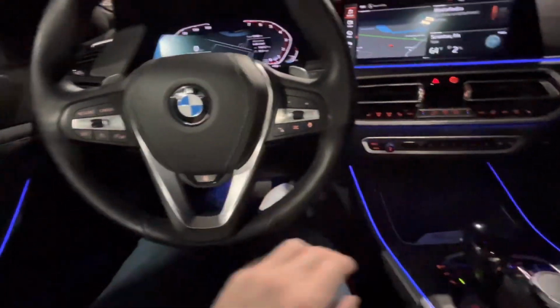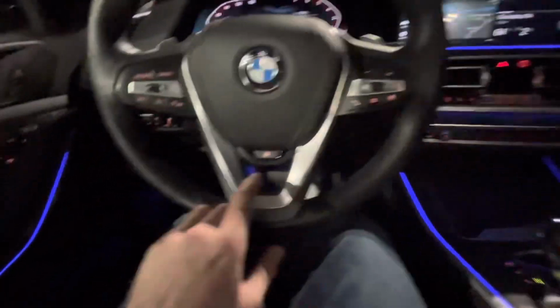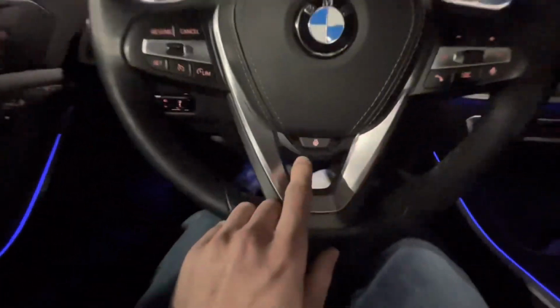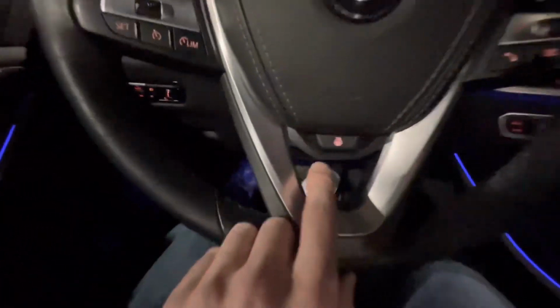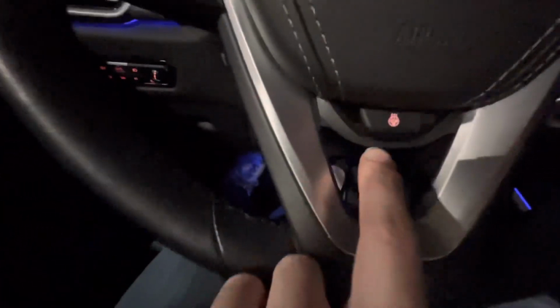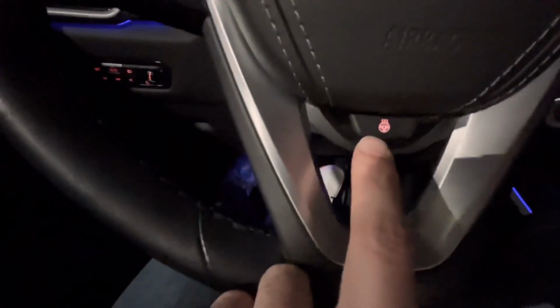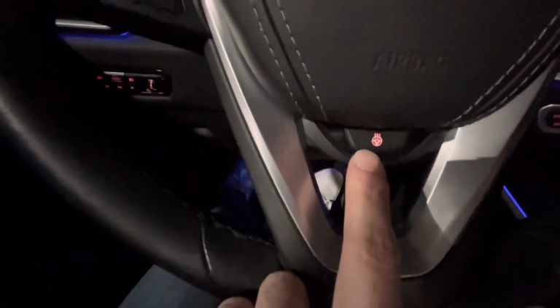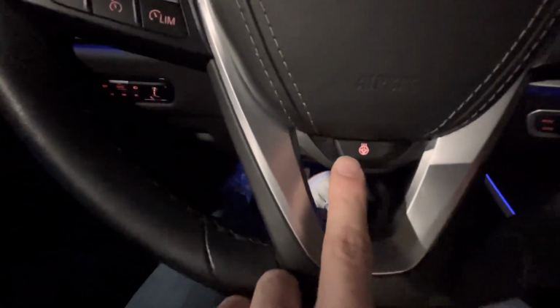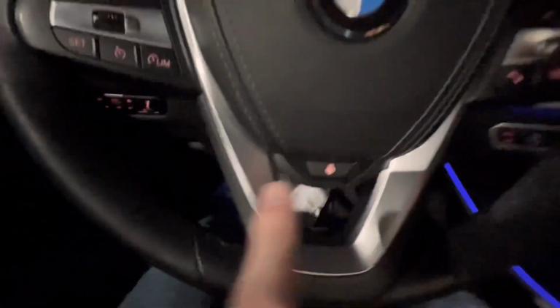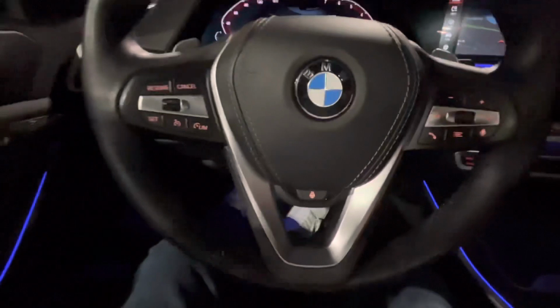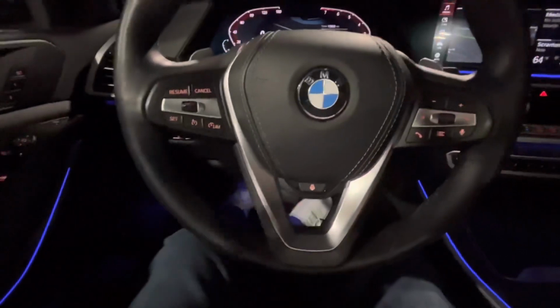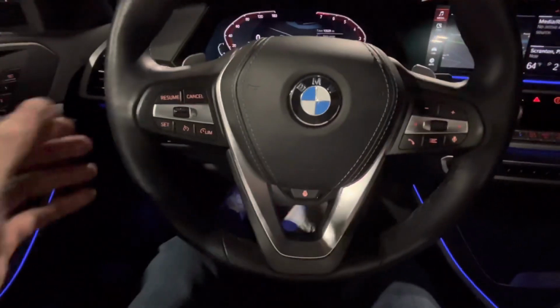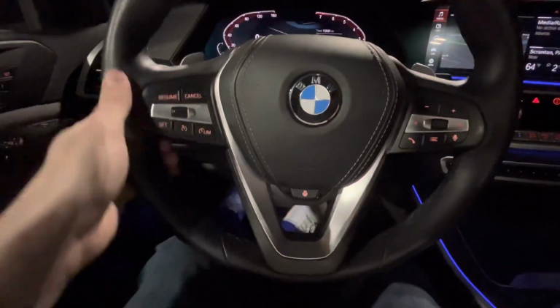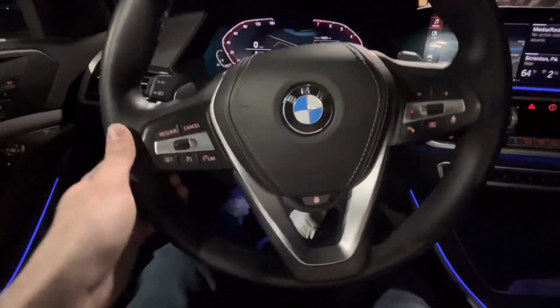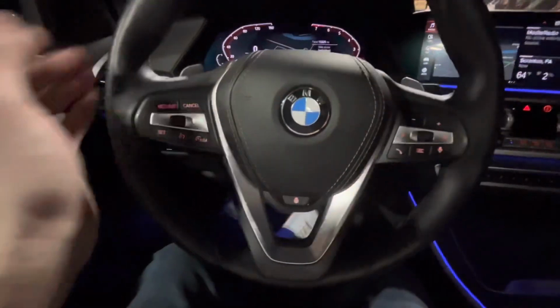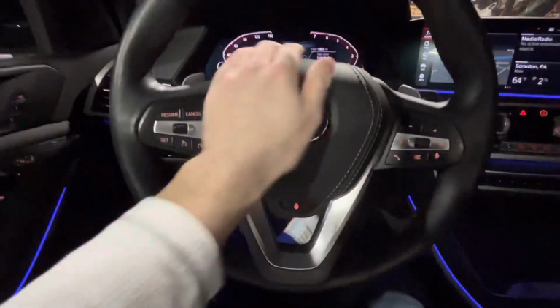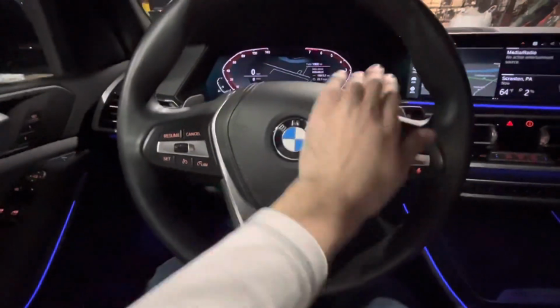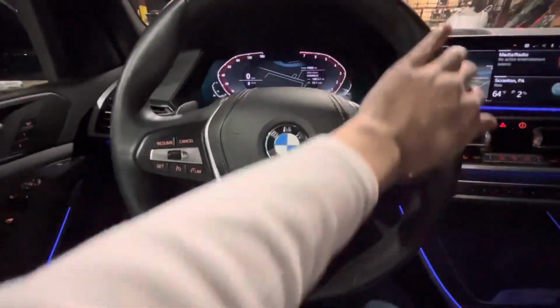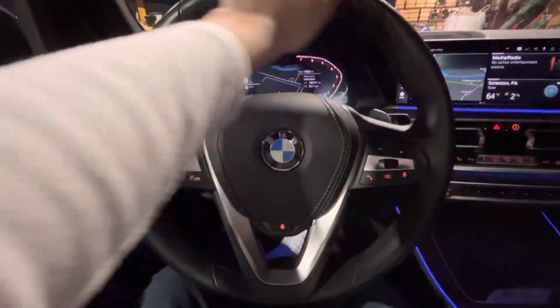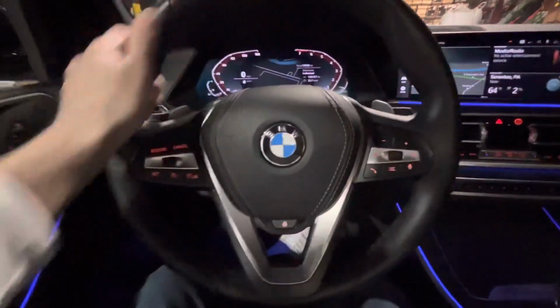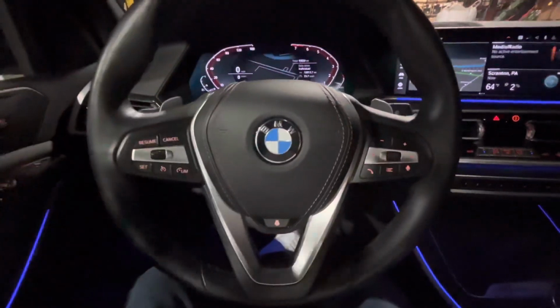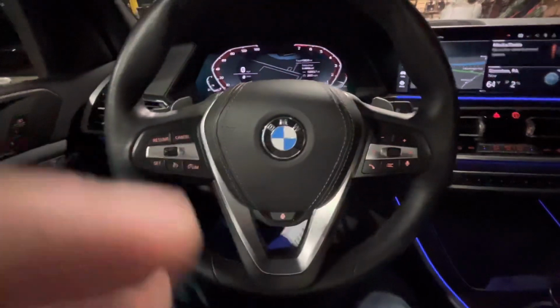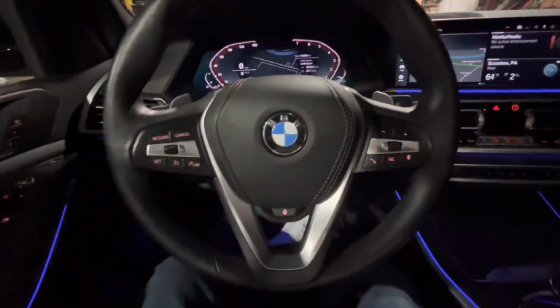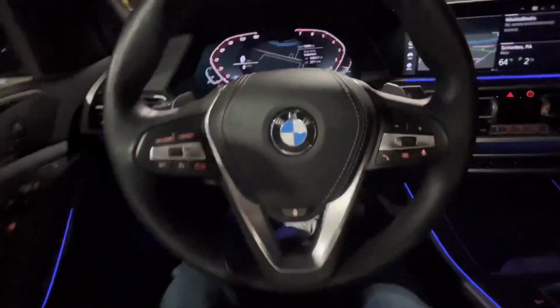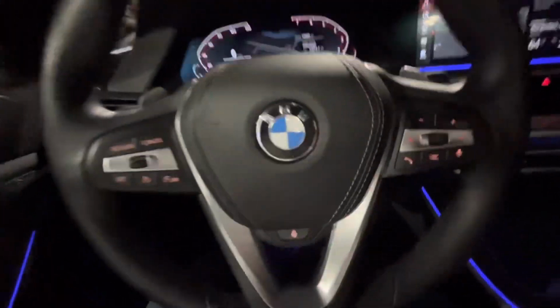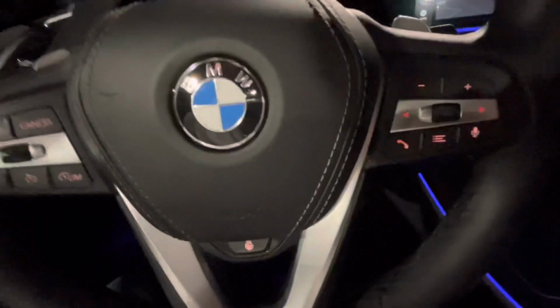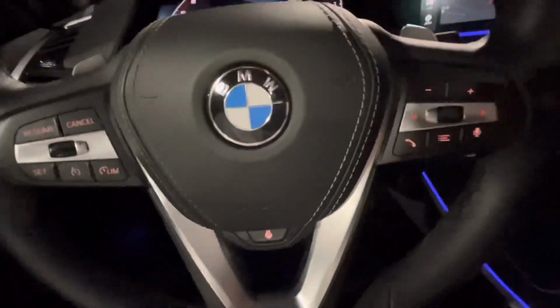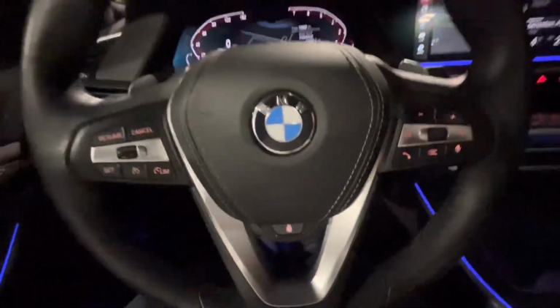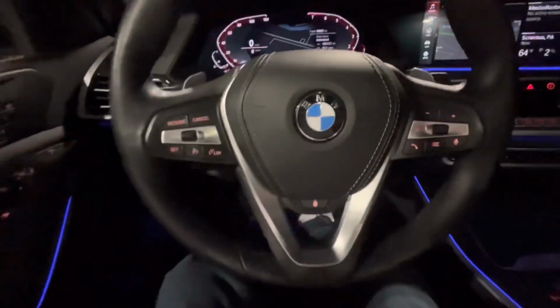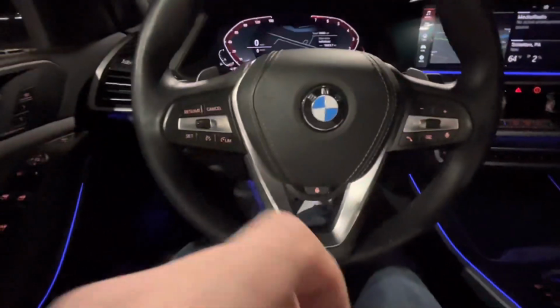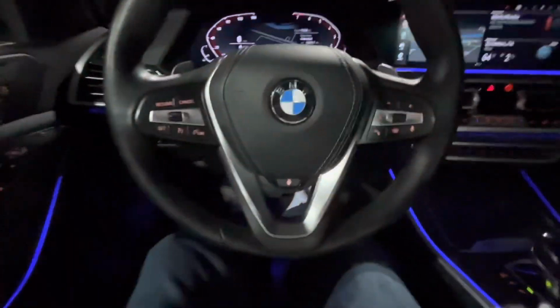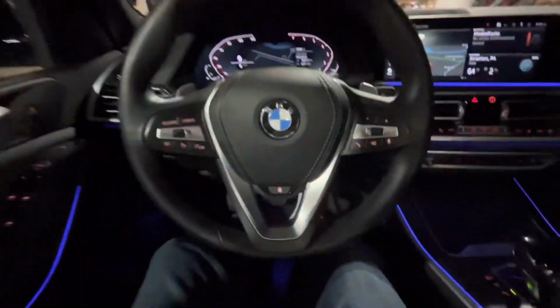Of course, you have the heated steering wheel. A lot of people kind of say that's normal, but a lot of people also don't have that in their car, so I think that's cool.